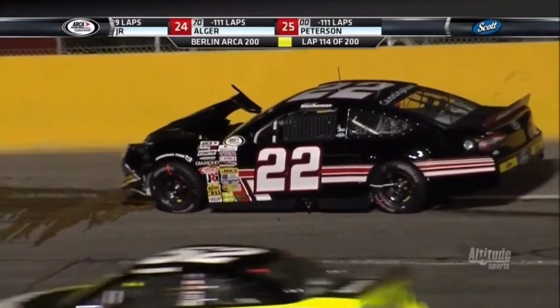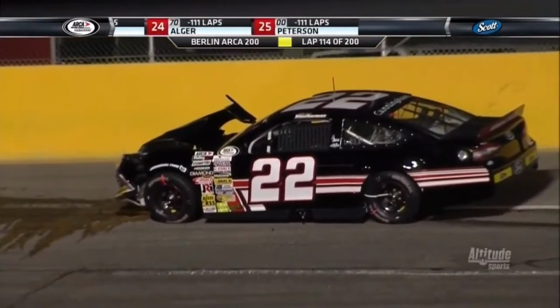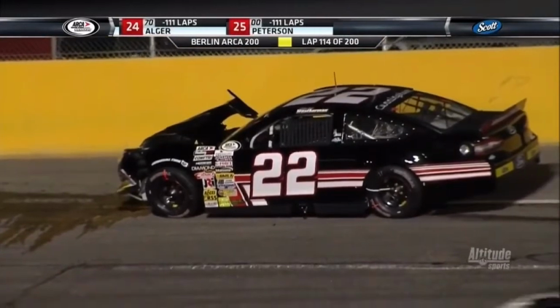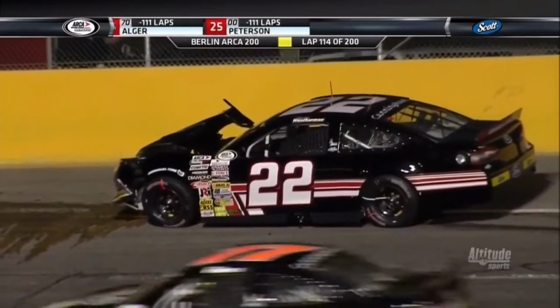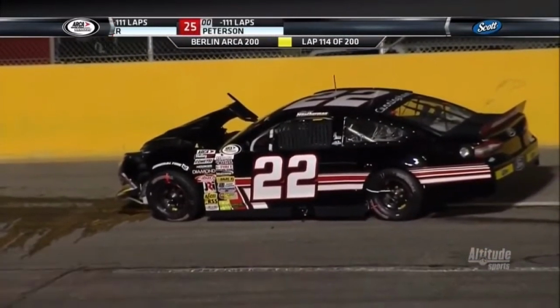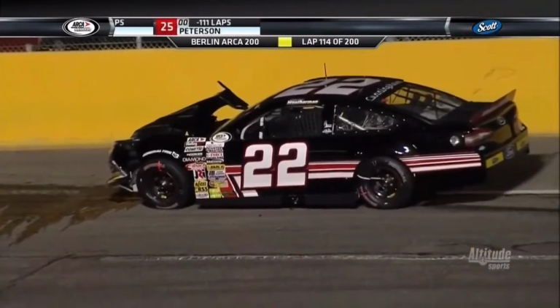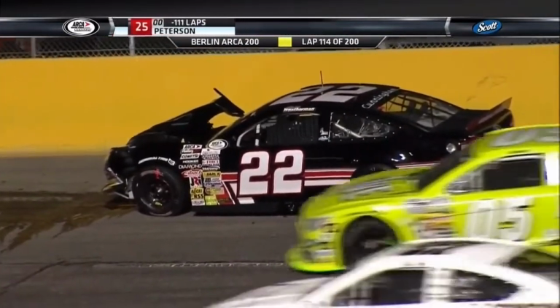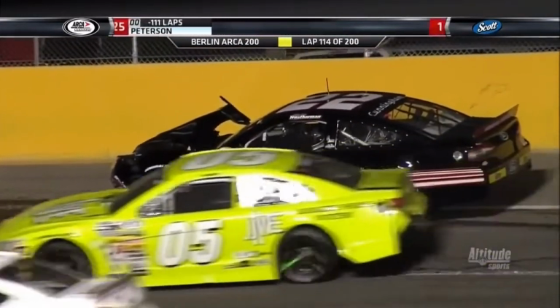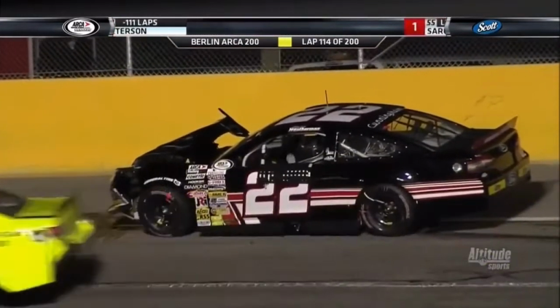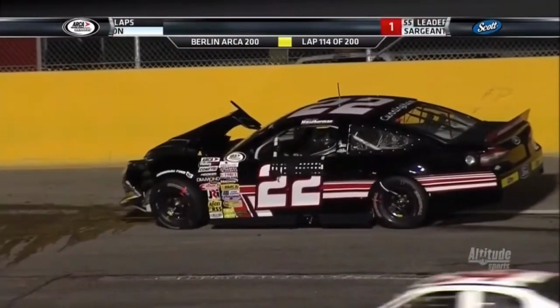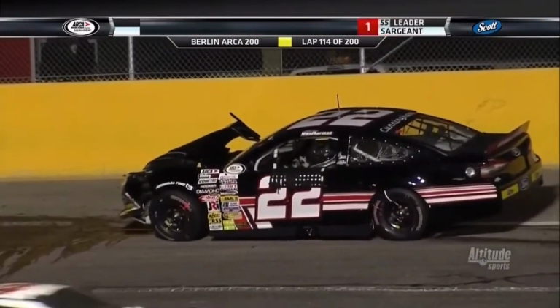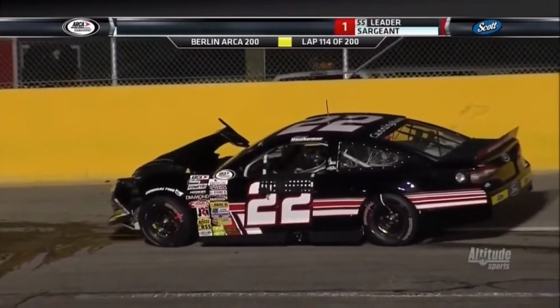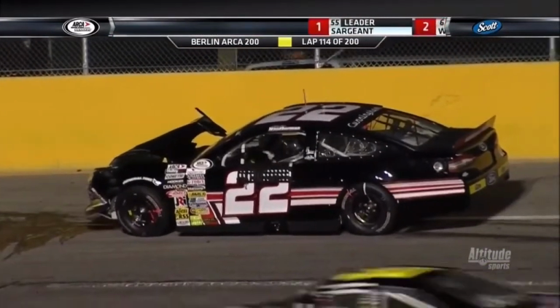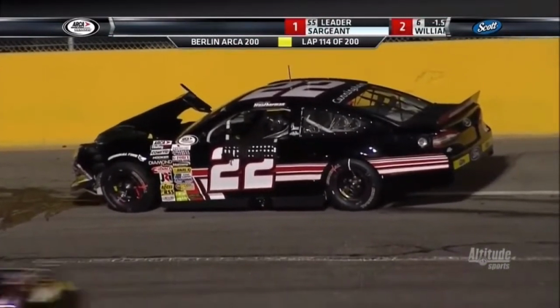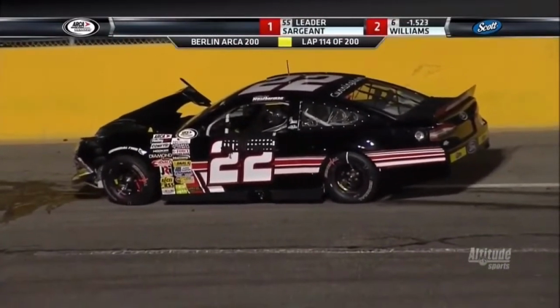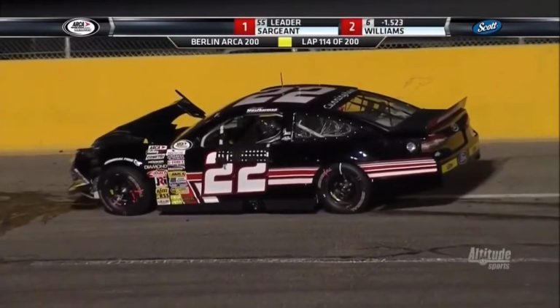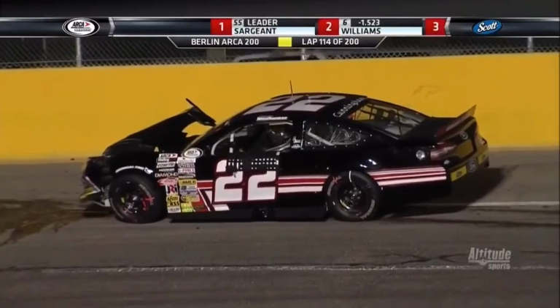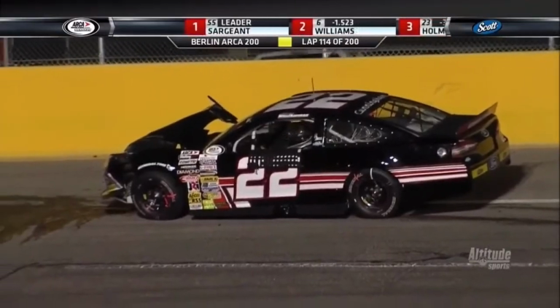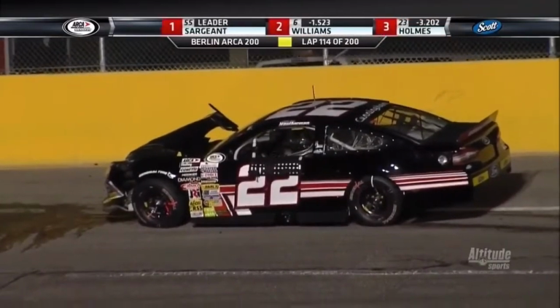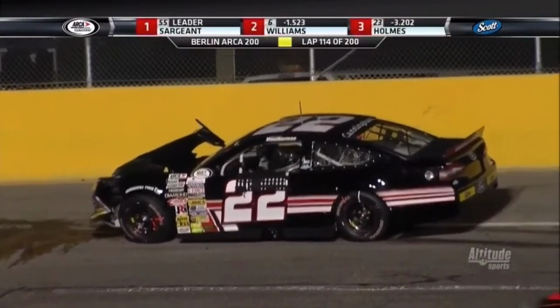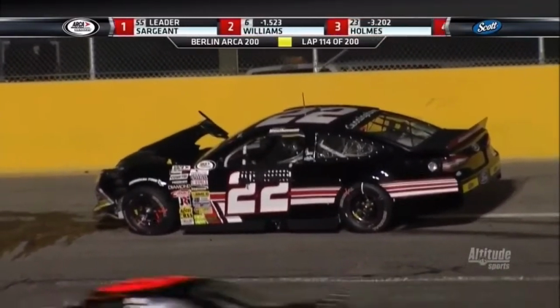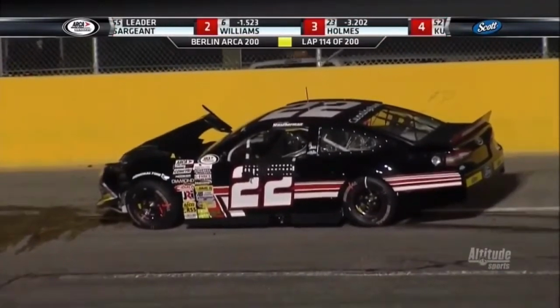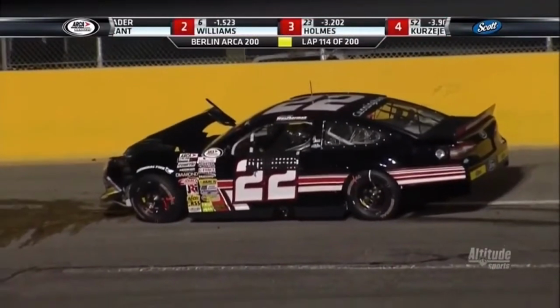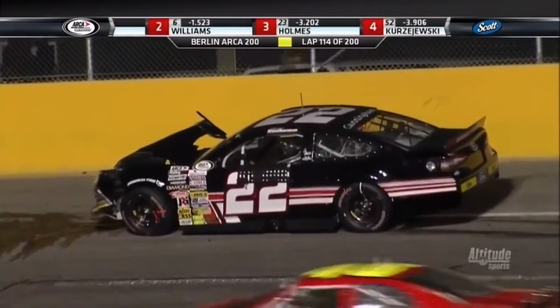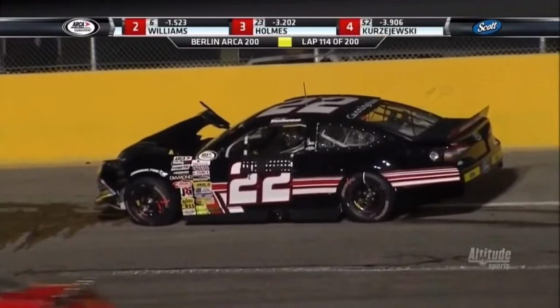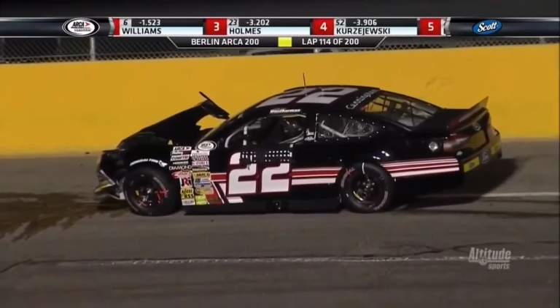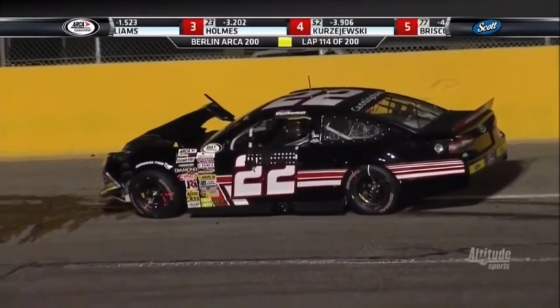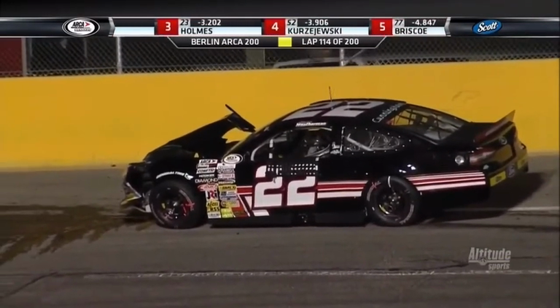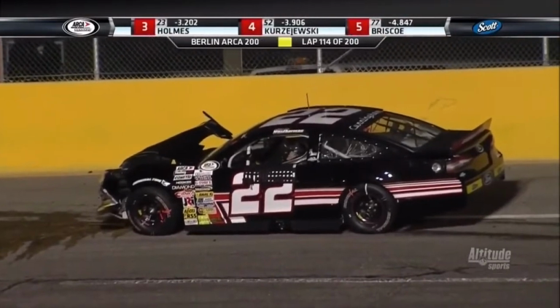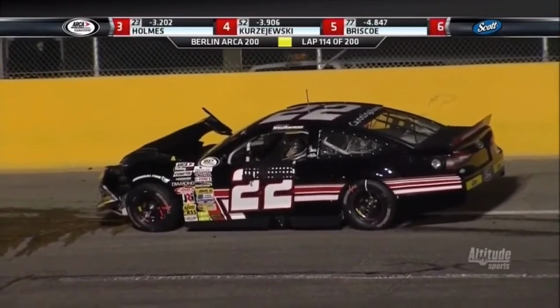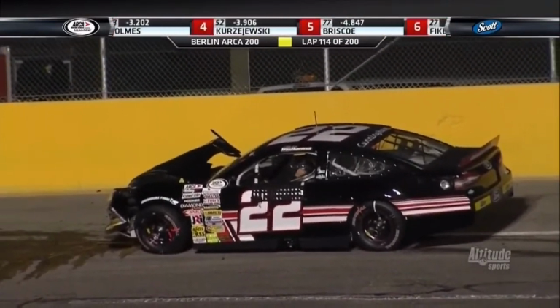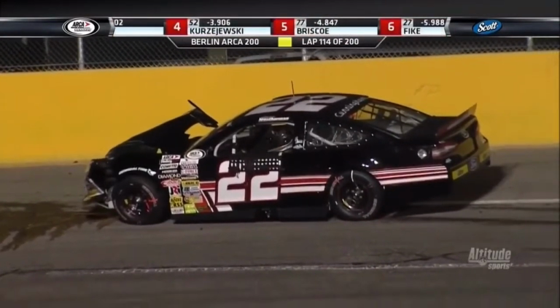Weatherman has a lot of damage — look at that. The radiator is busted on that Cunningham Motorsports number 22. Looks like they may be done for the day. Hessard gets his car rolling down back into the pit area.